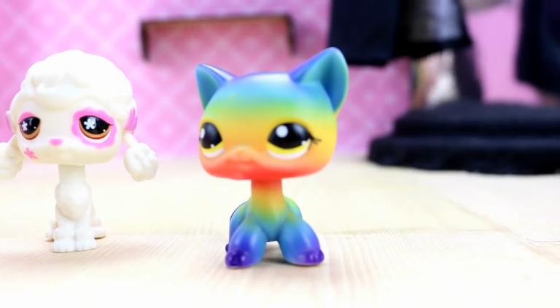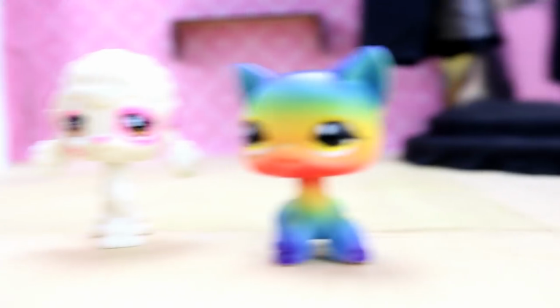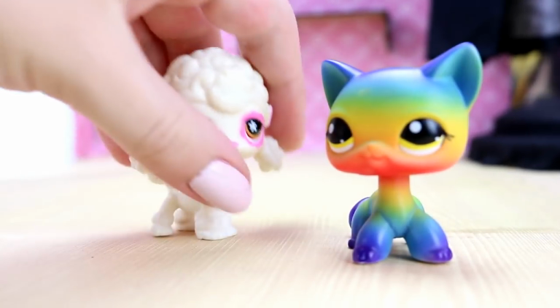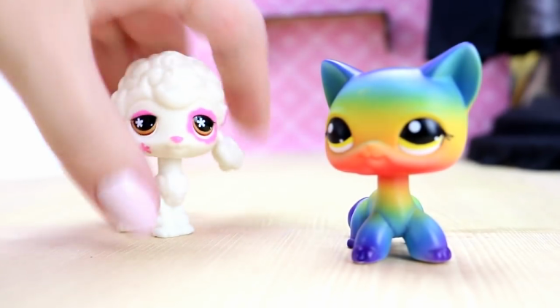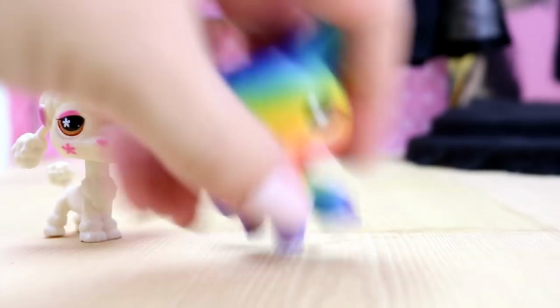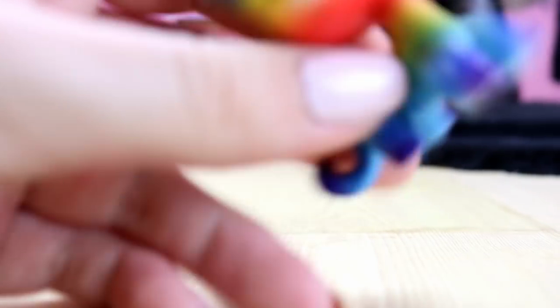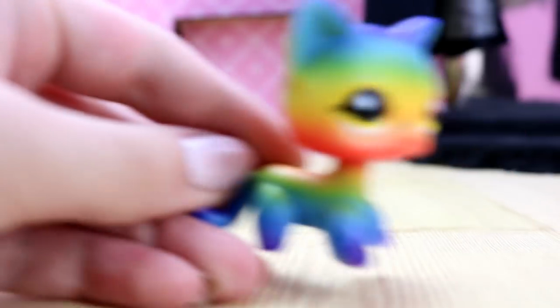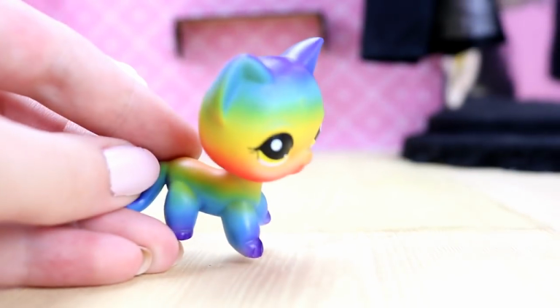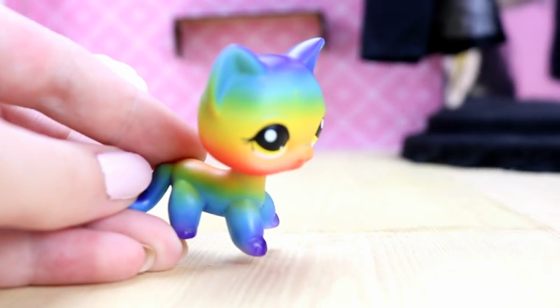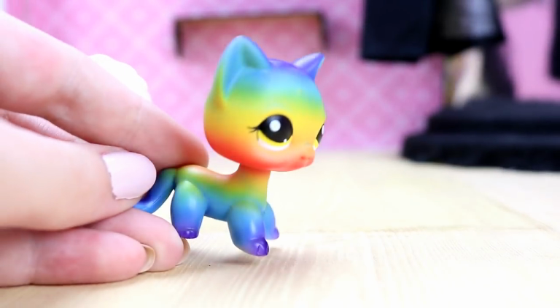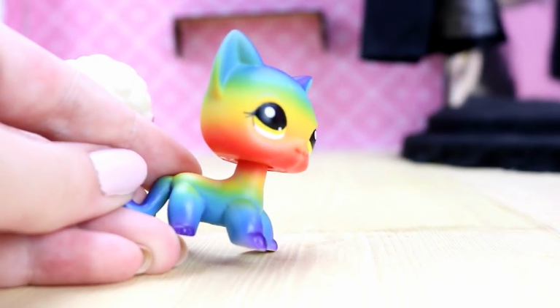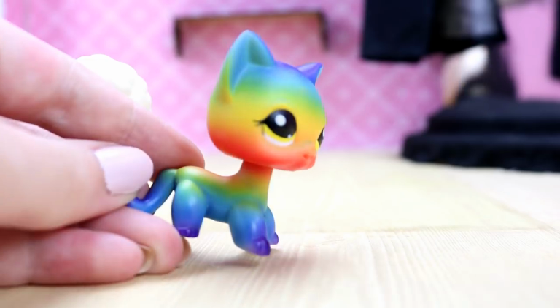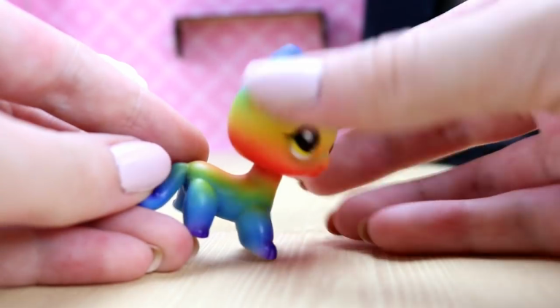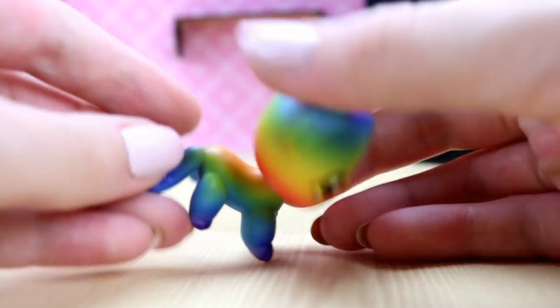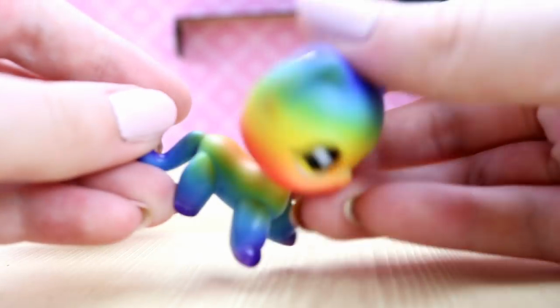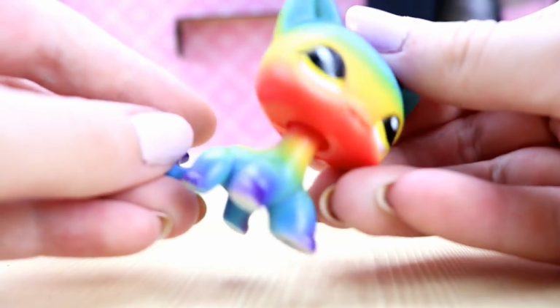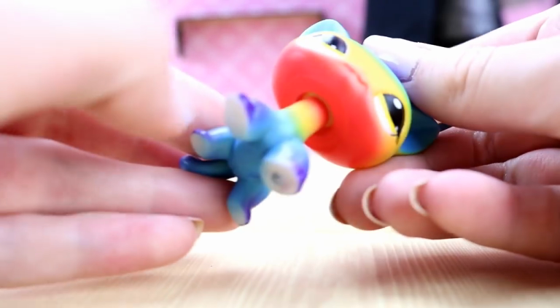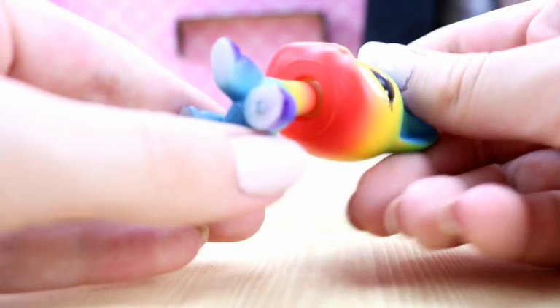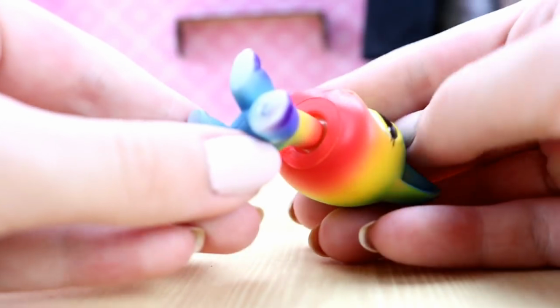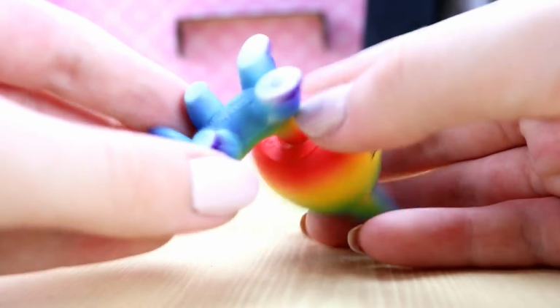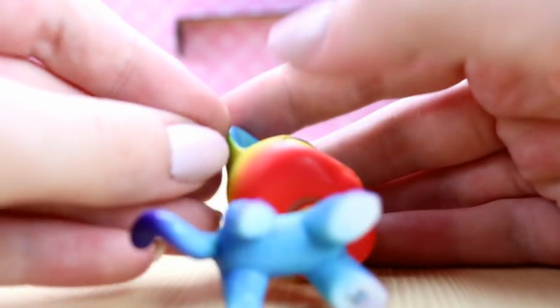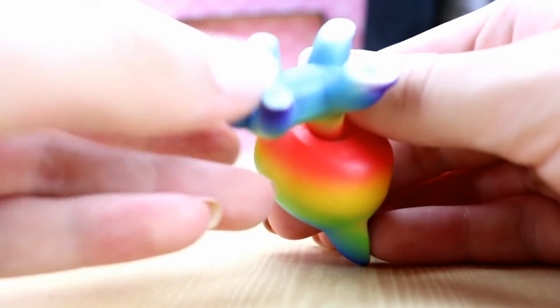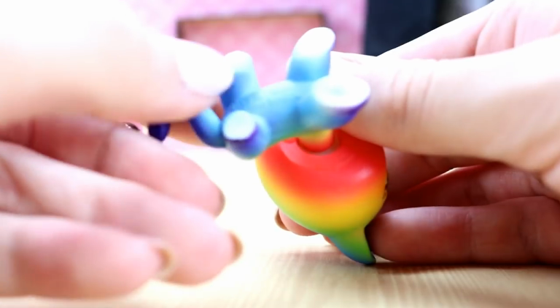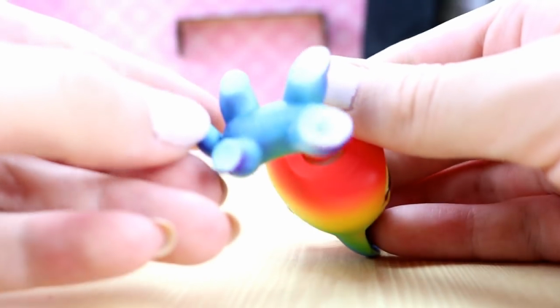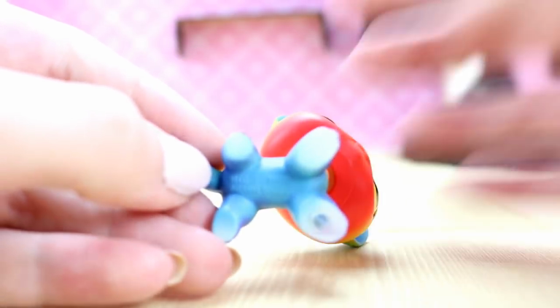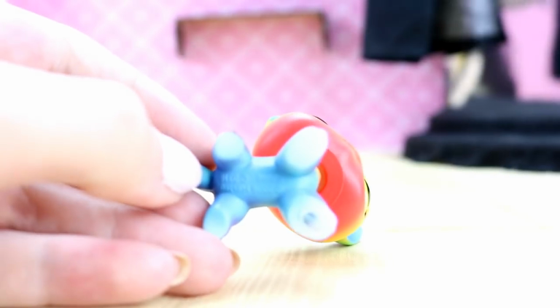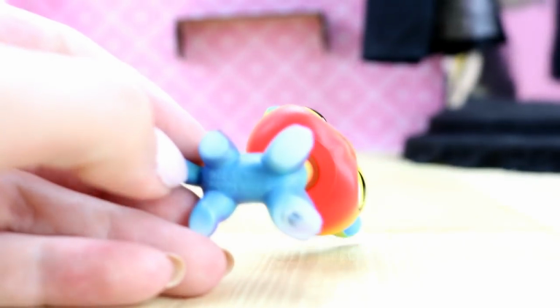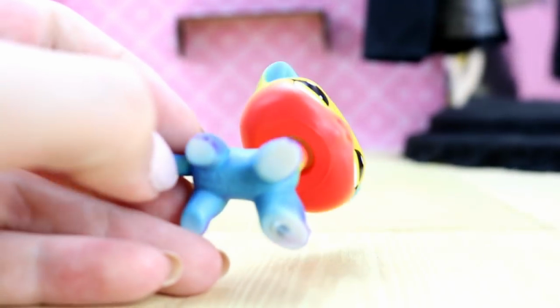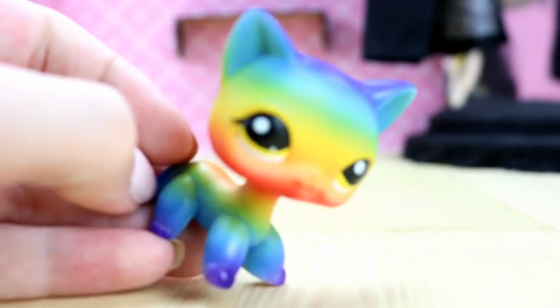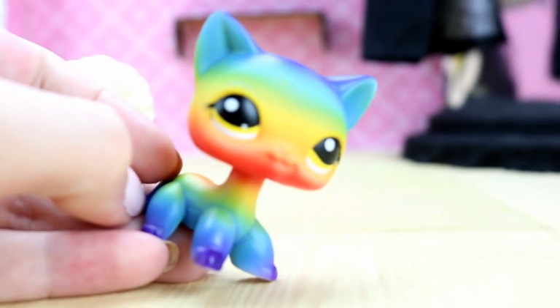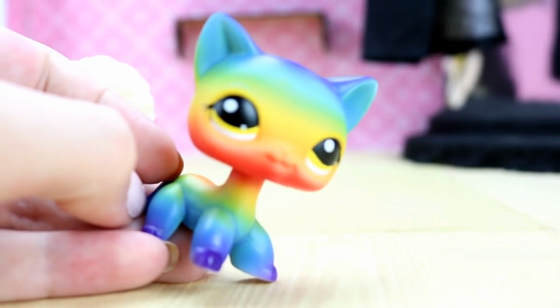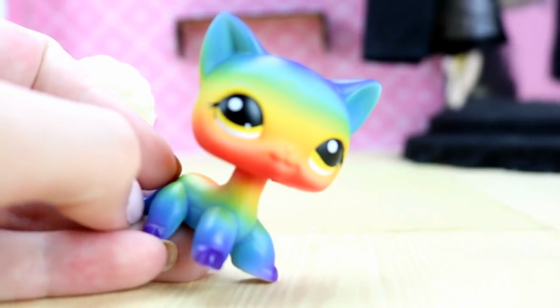Let's get to details. As you can see, it kind of looks airbrushed almost. The bottom of the feet kind of gives away that it was airbrushed, so maybe that's what they meant by hand-painted or something.